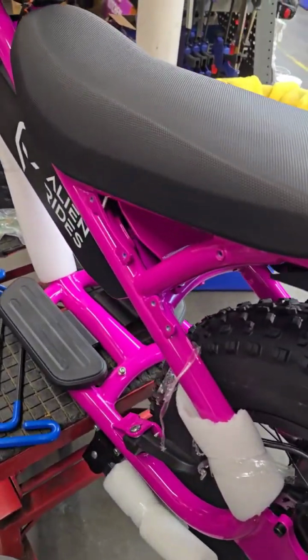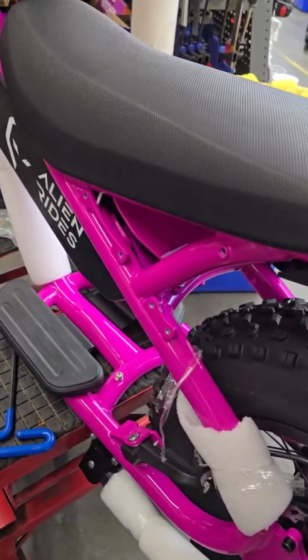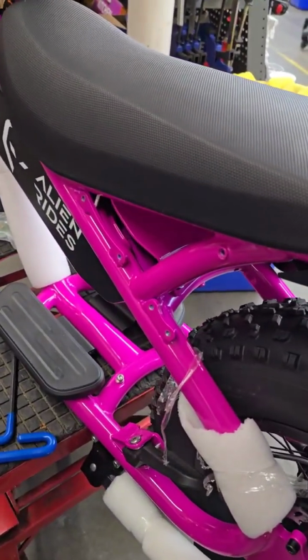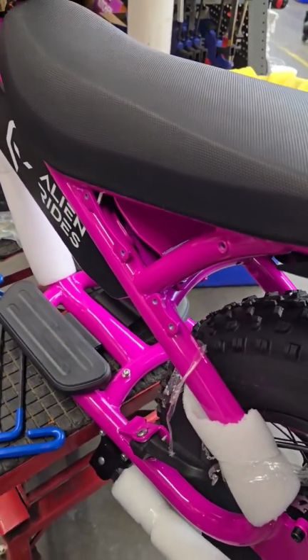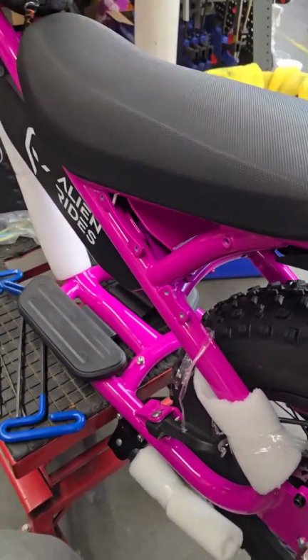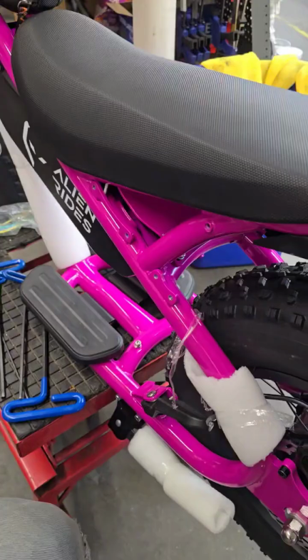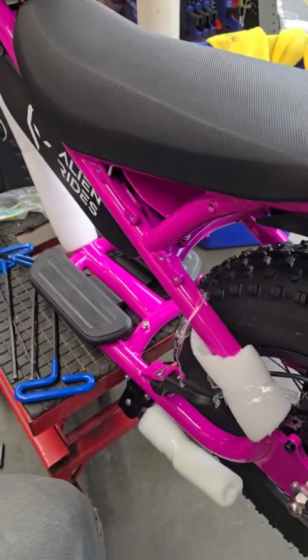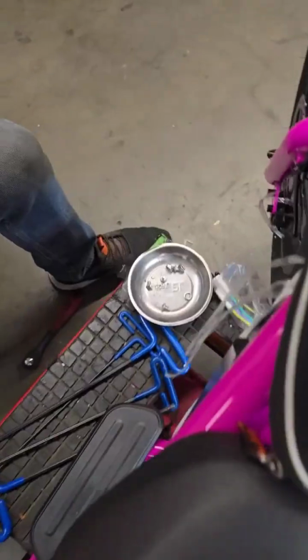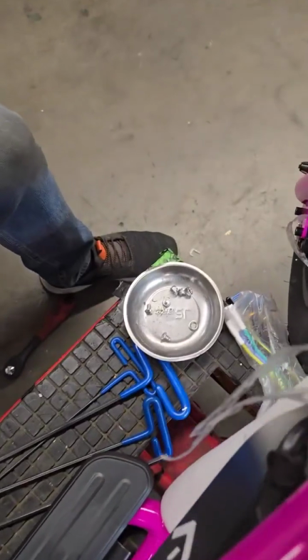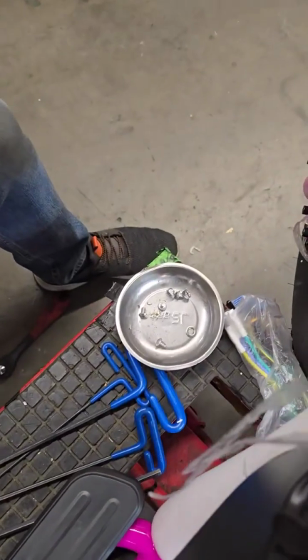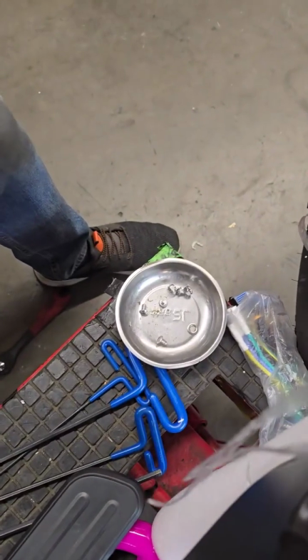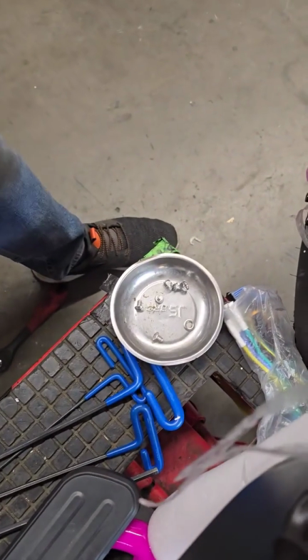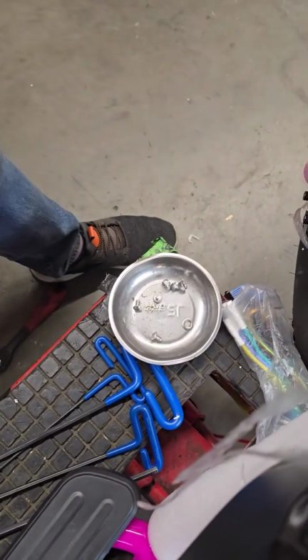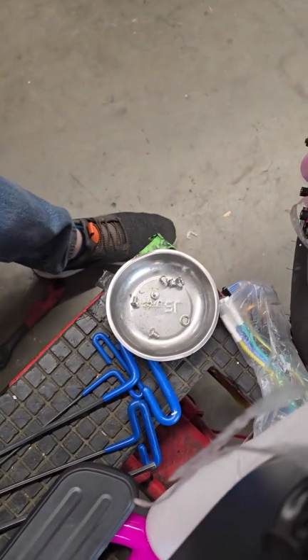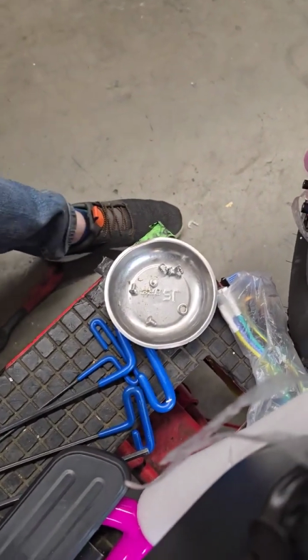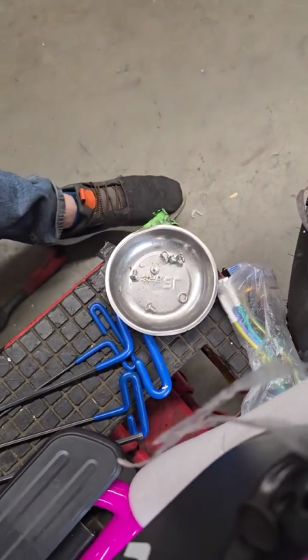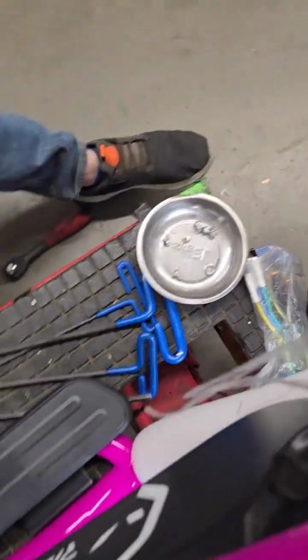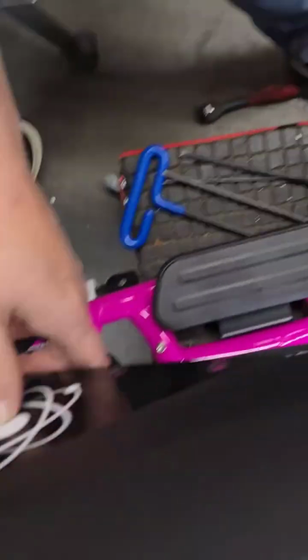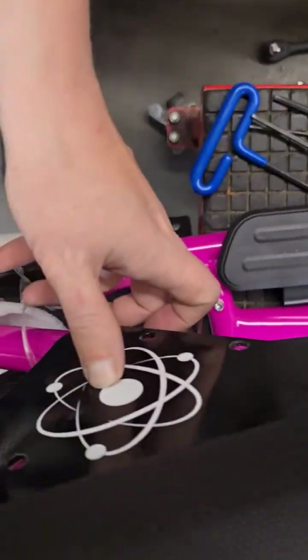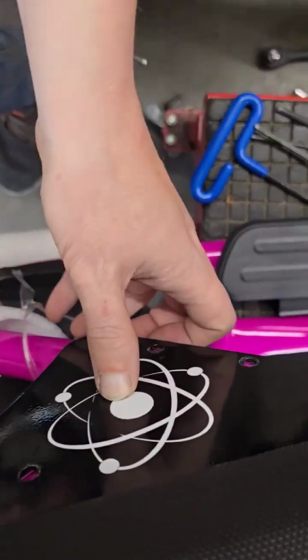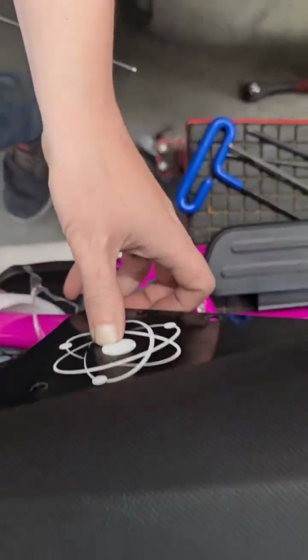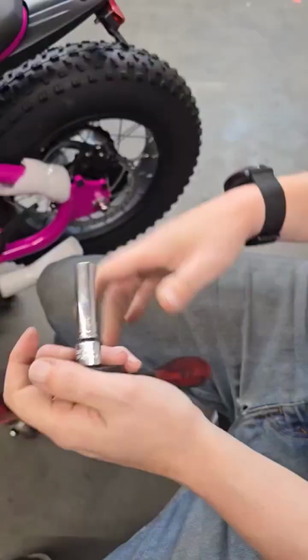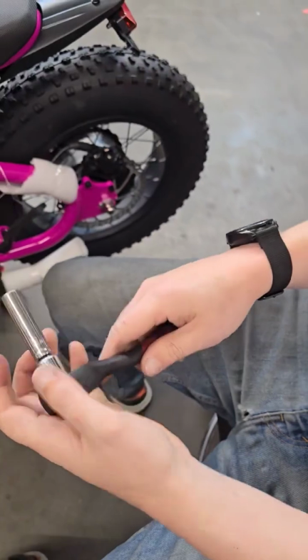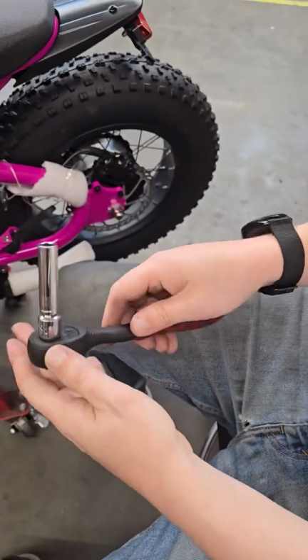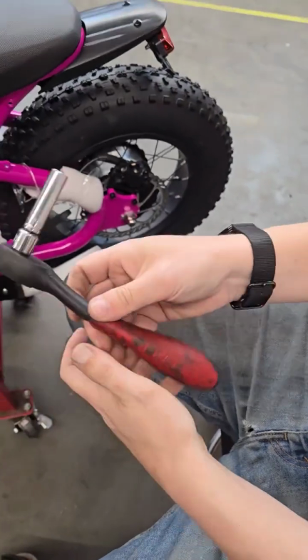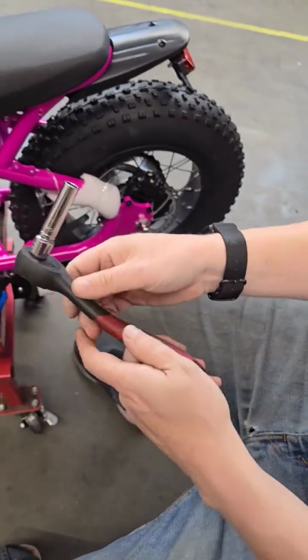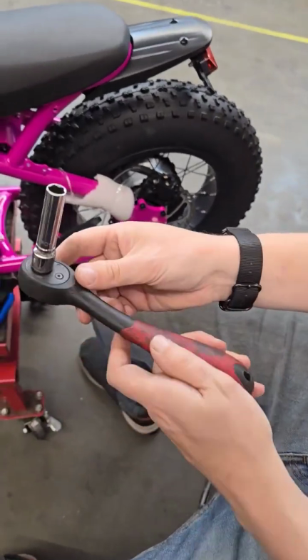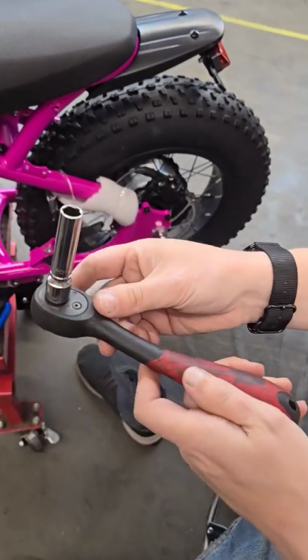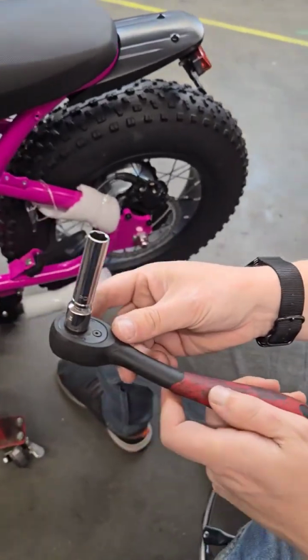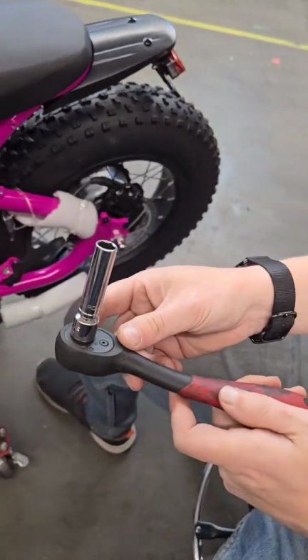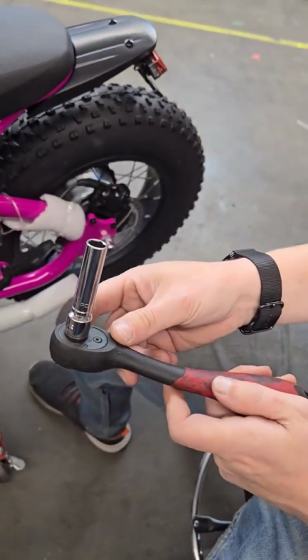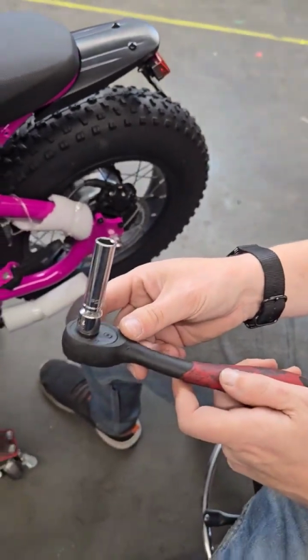First thing you do is take off the left panel below. There are gonna be five screws on top or below. Next up, an M10 socket.